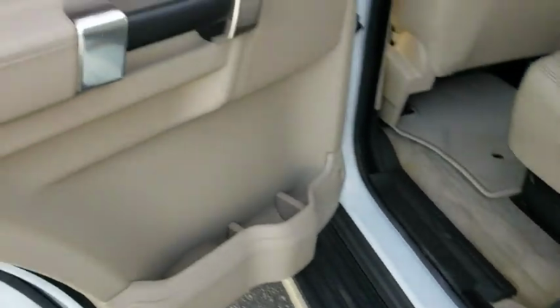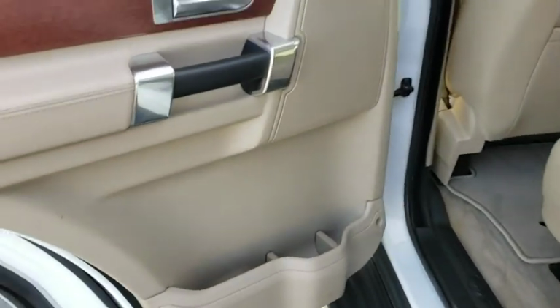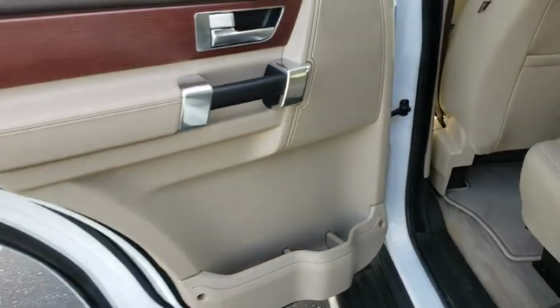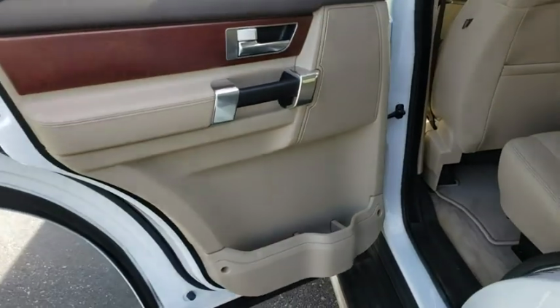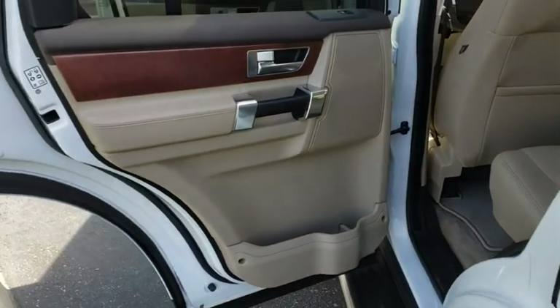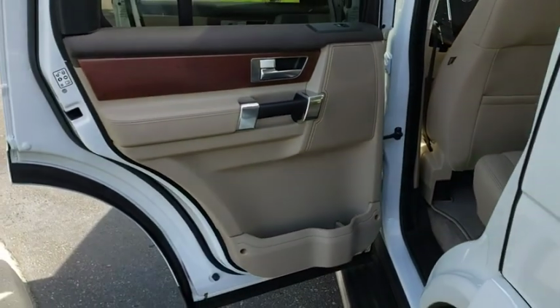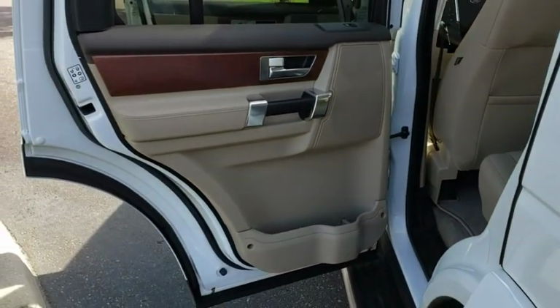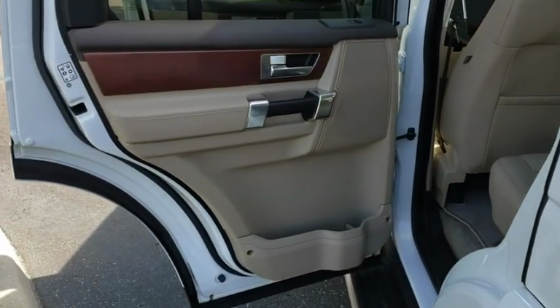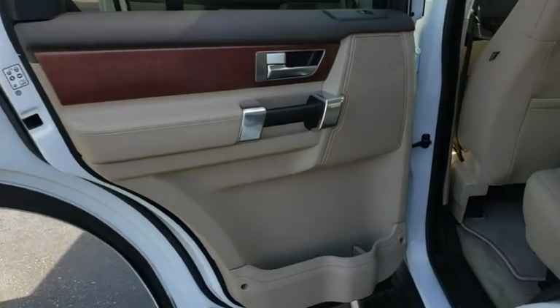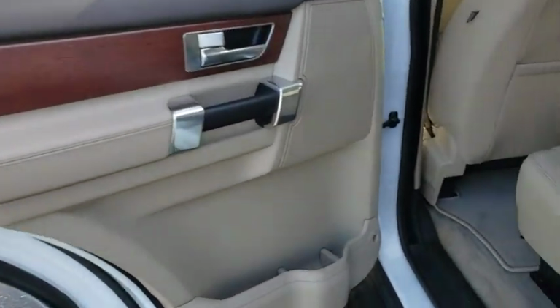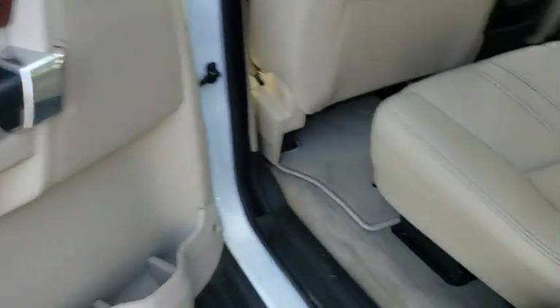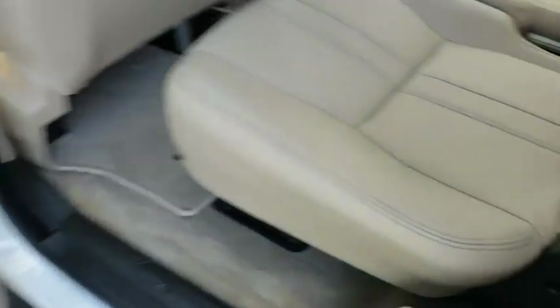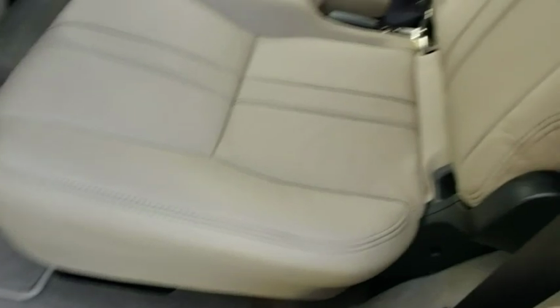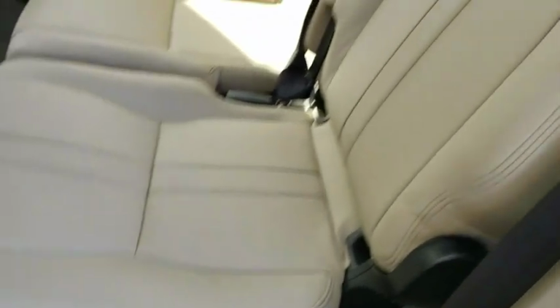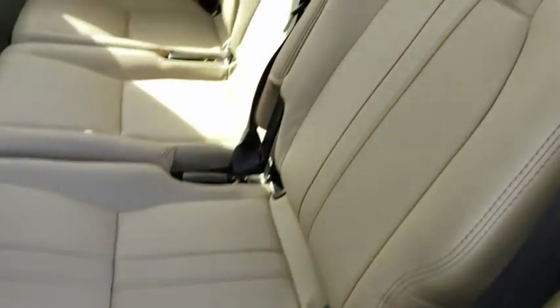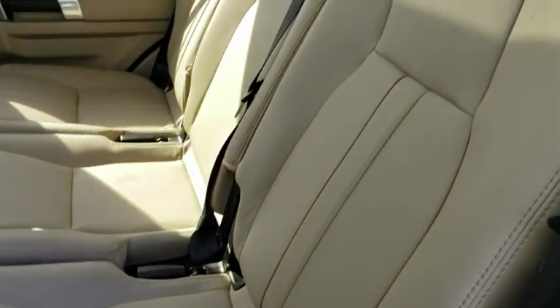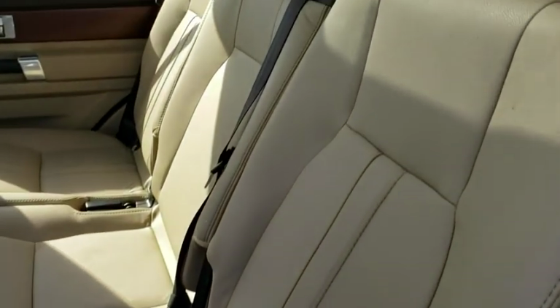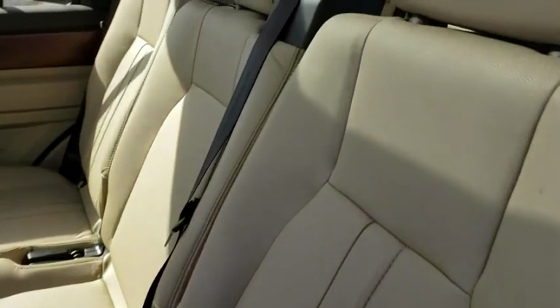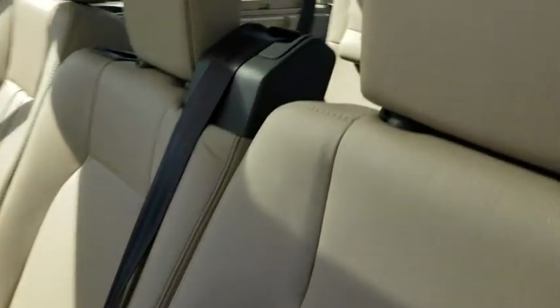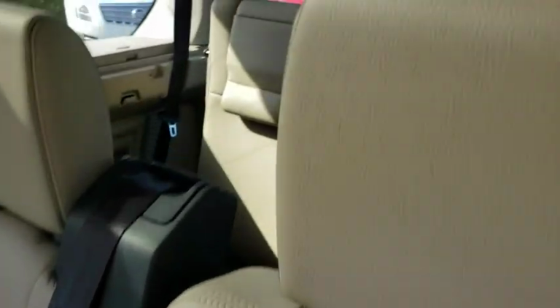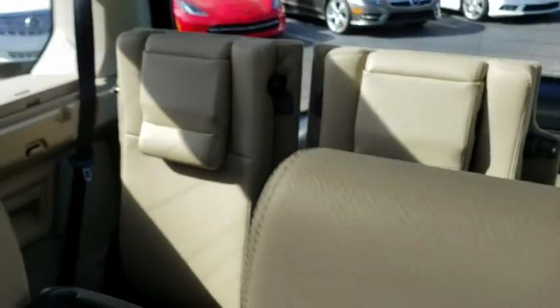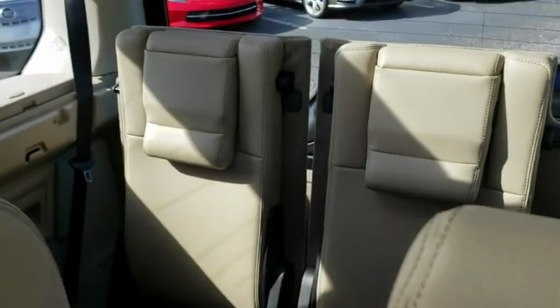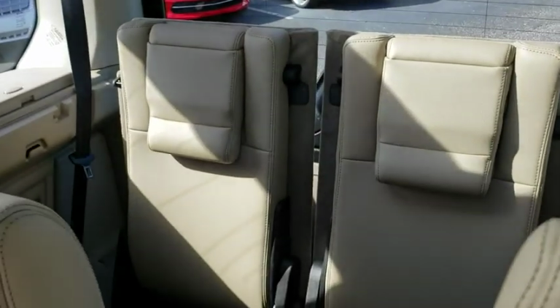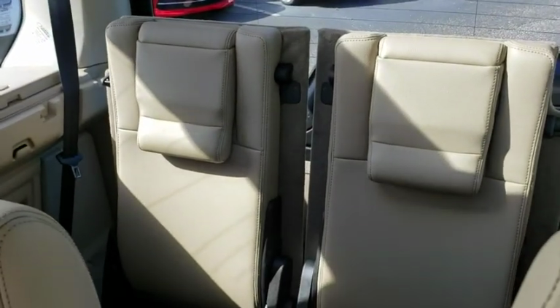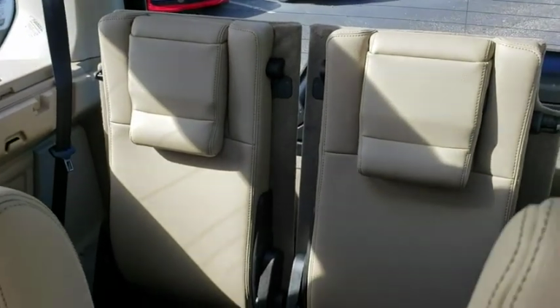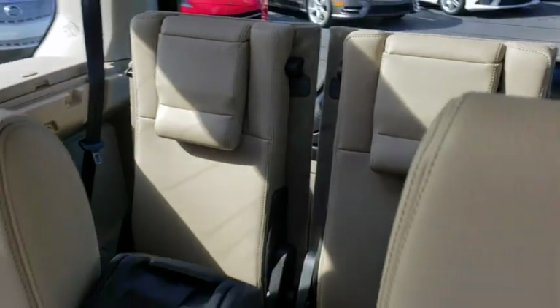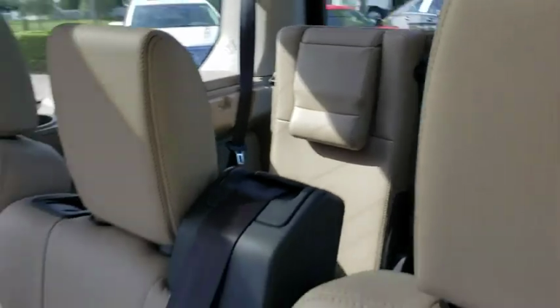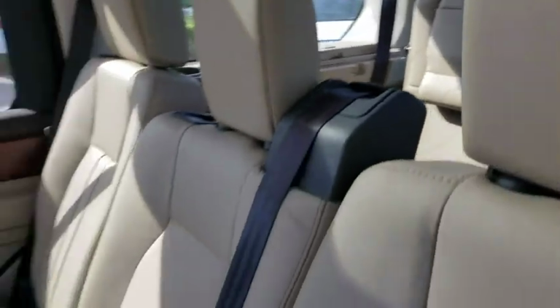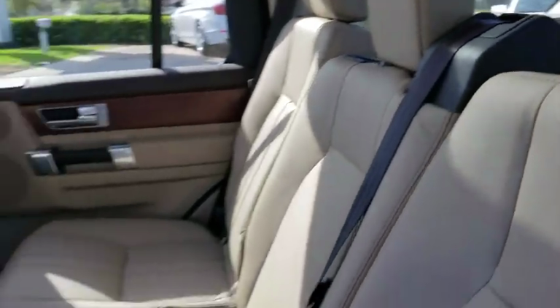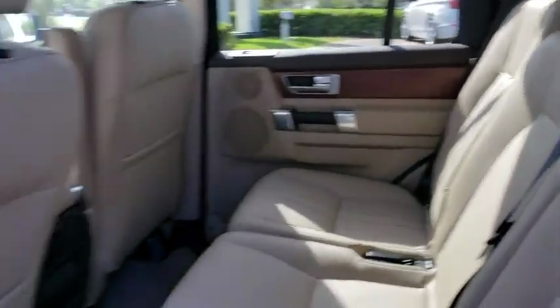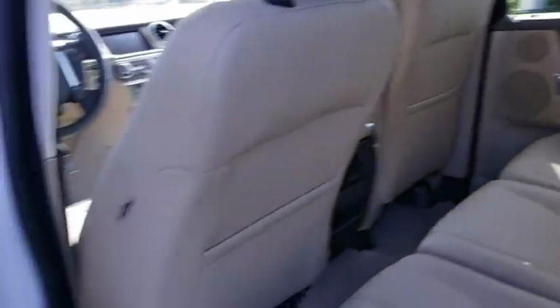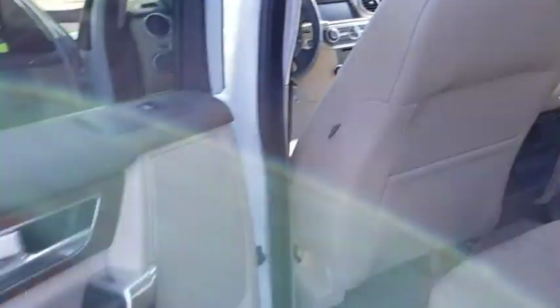Backup camera, steering wheel audio controls, anti-lock braking system, keyless entry, power passenger seat, stability control, traction control, Bluetooth, leather wrapped steering wheel, adjustable steering wheel.